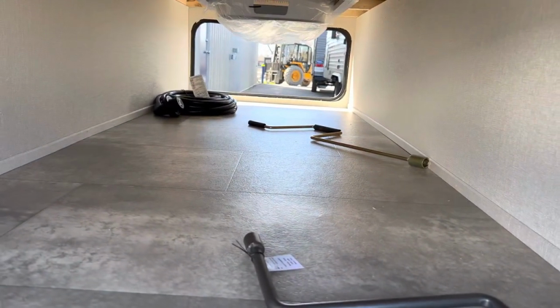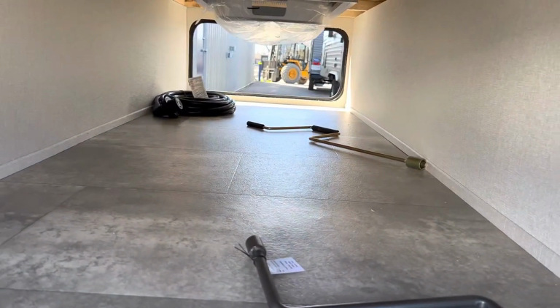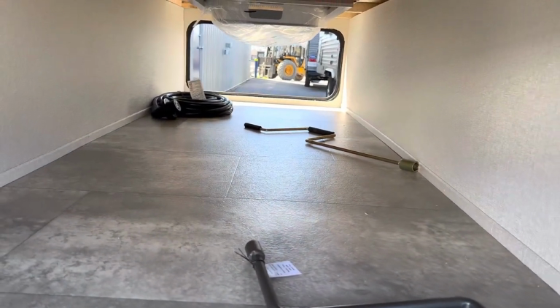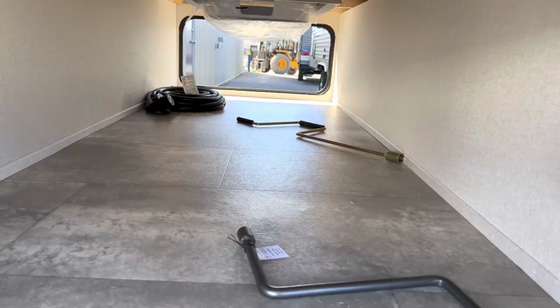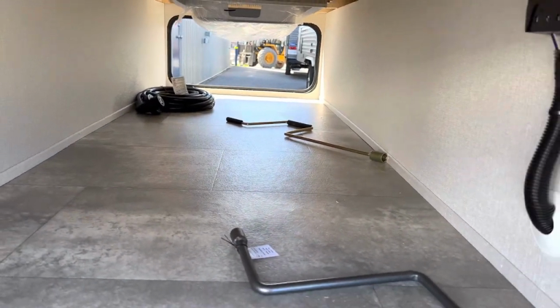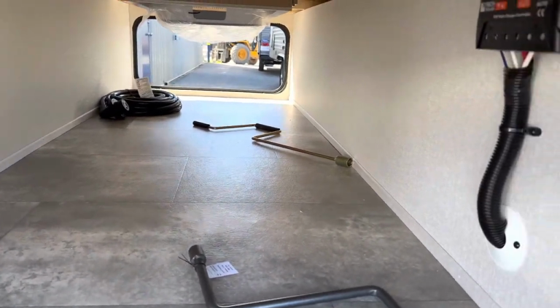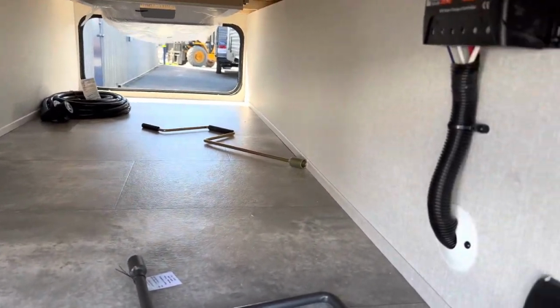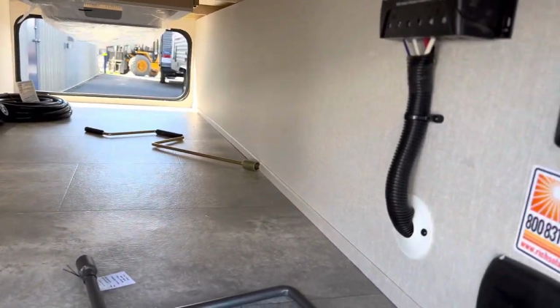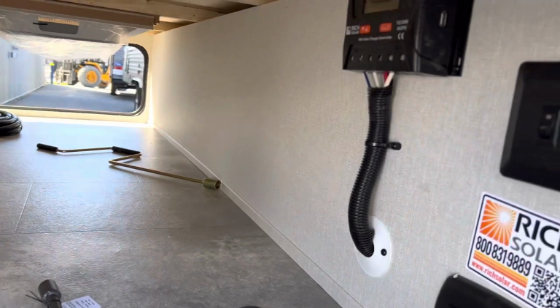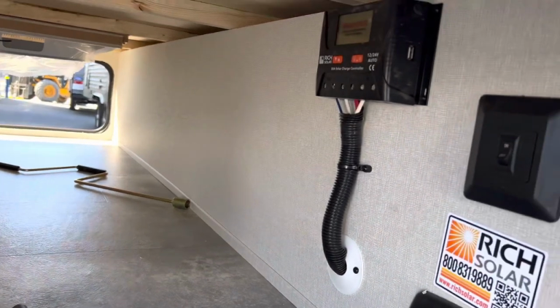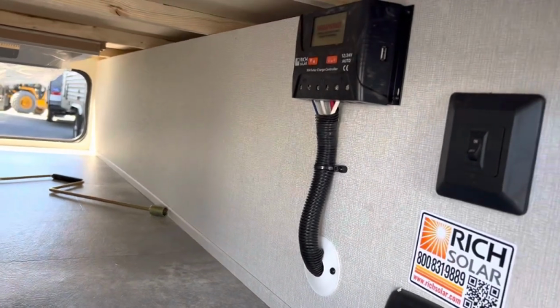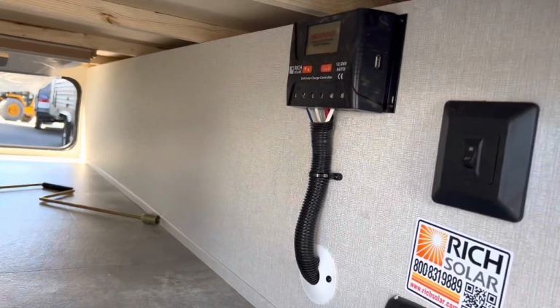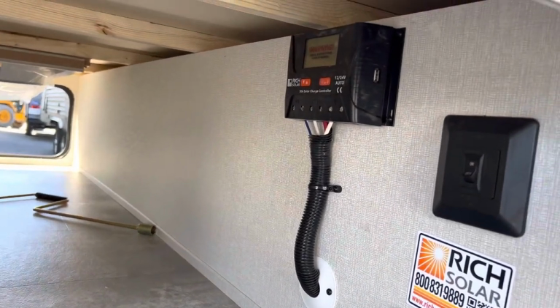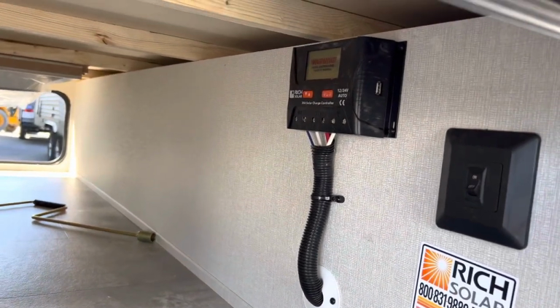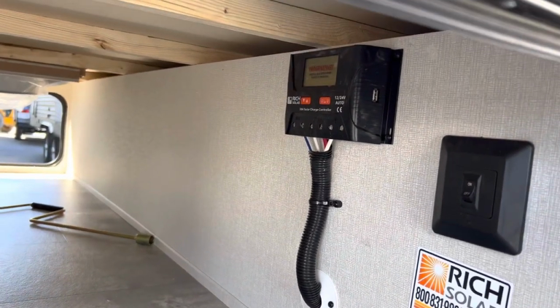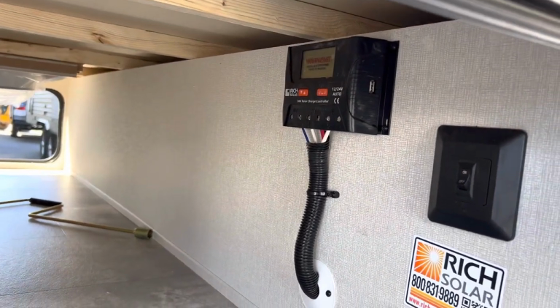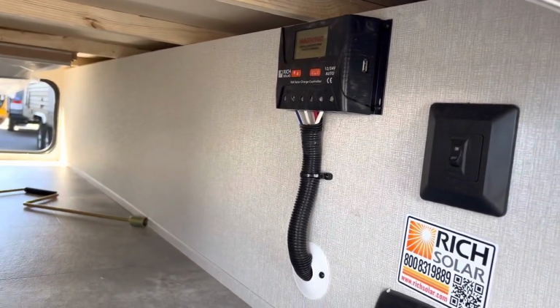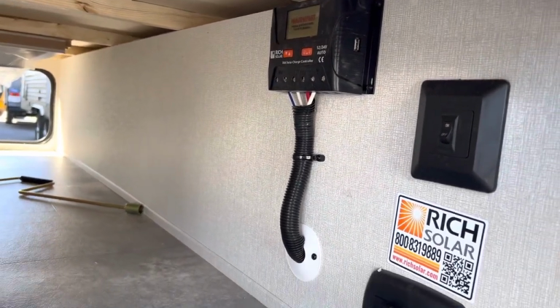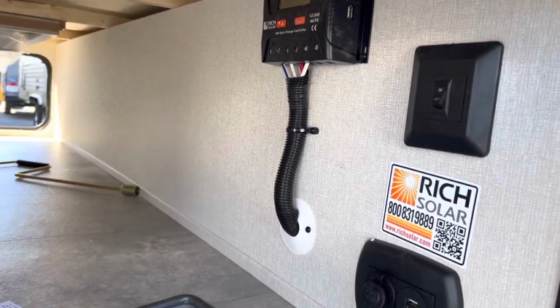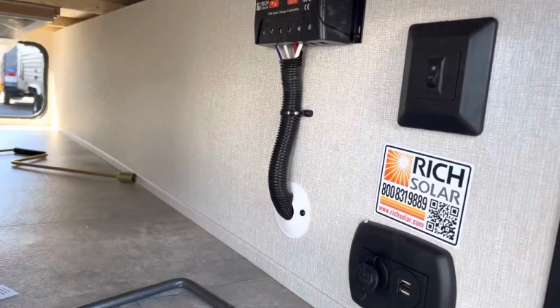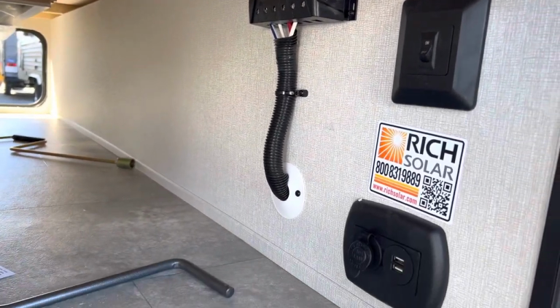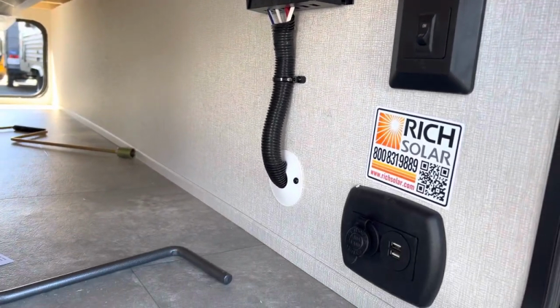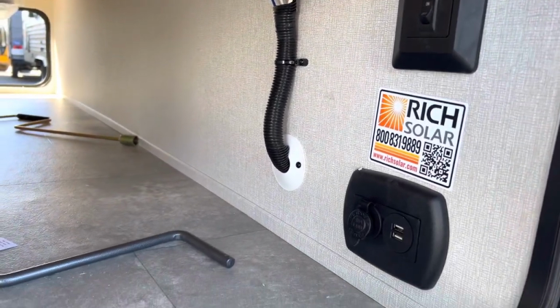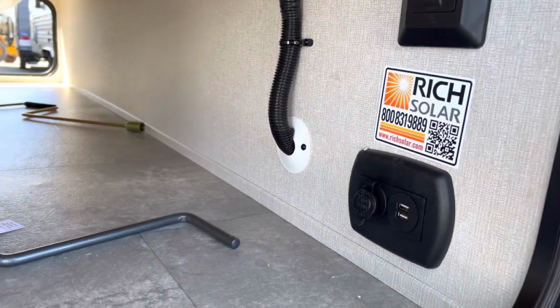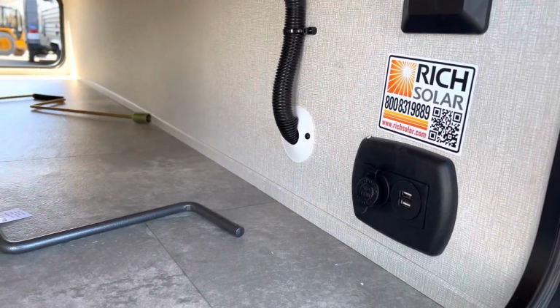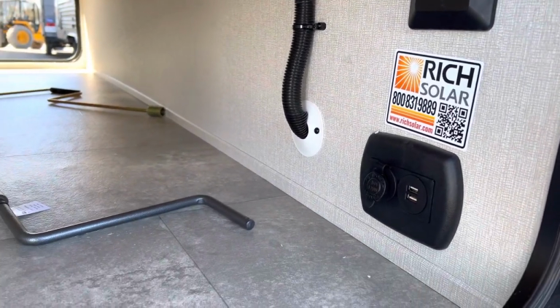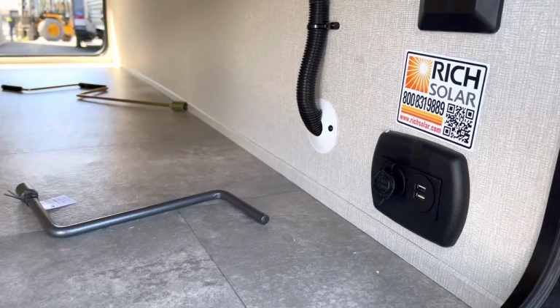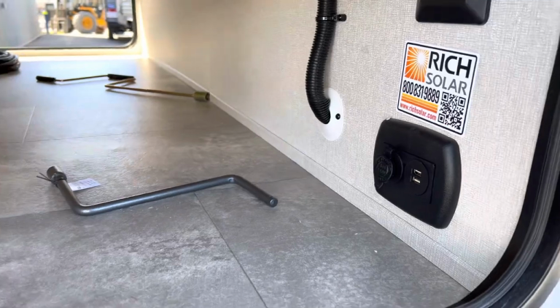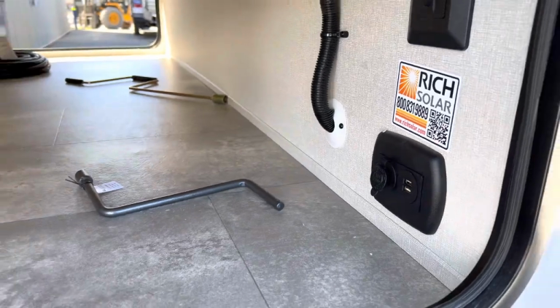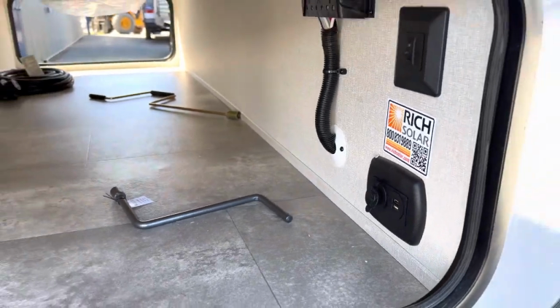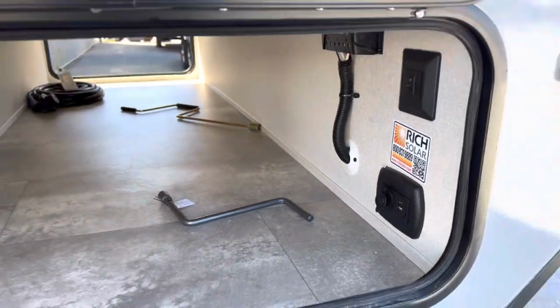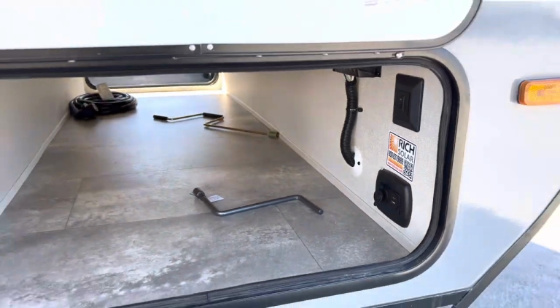Nice large pass-through storage — it's nice and bright. This unit does come with a solar panel on the roof. There is the controller and you've got your USB charging station there.